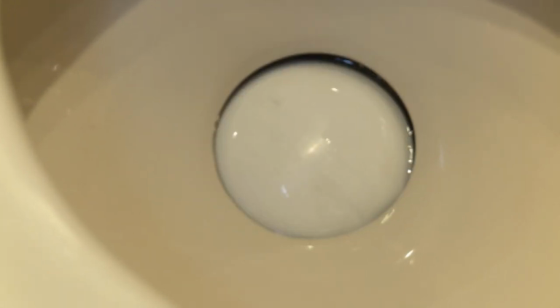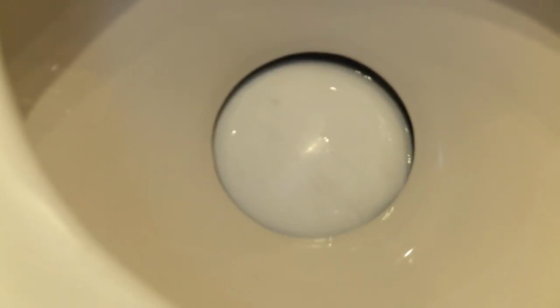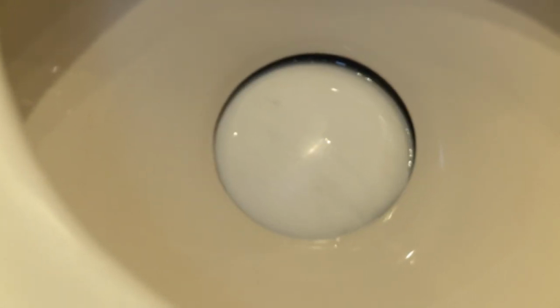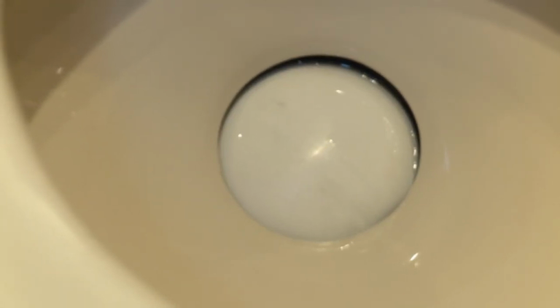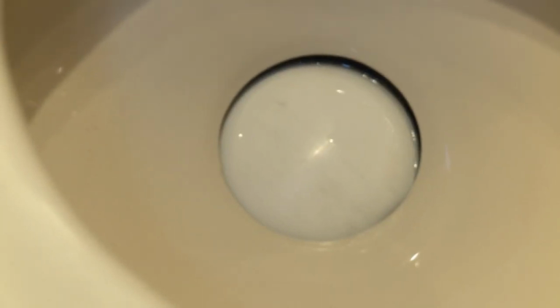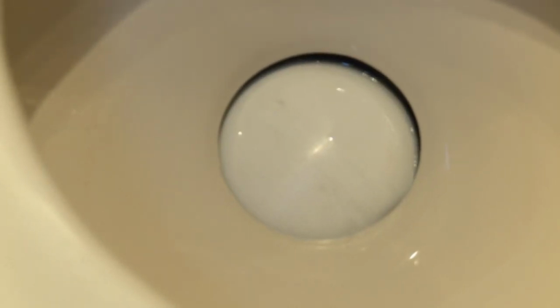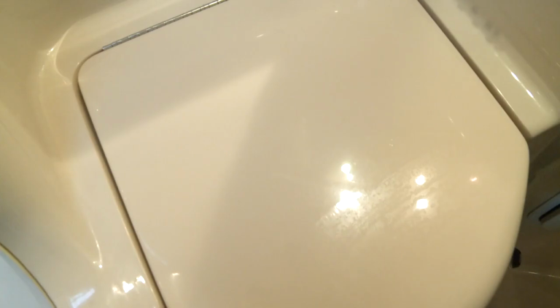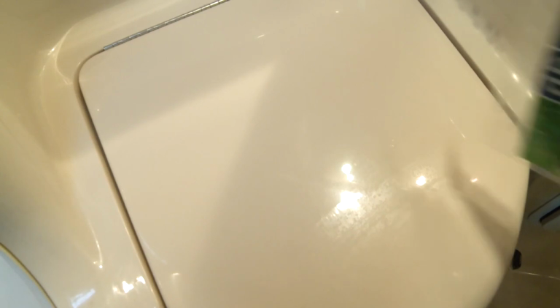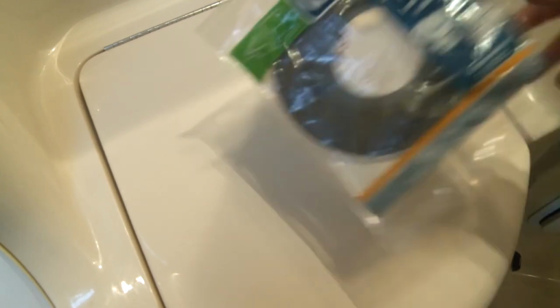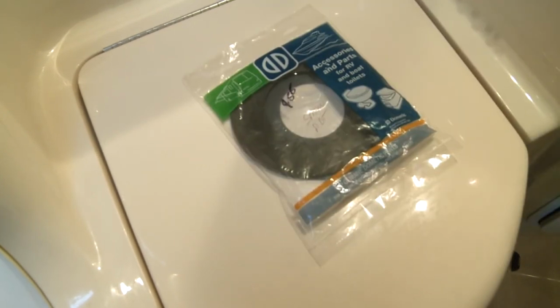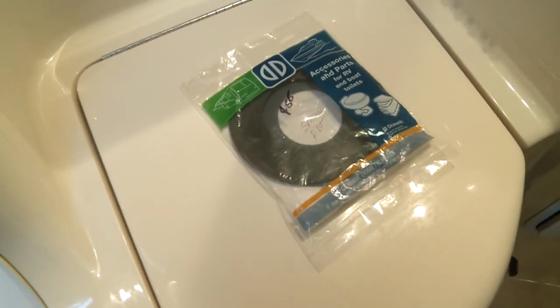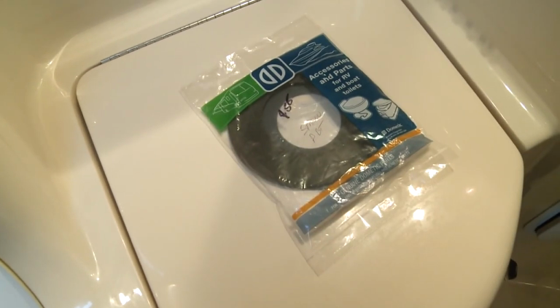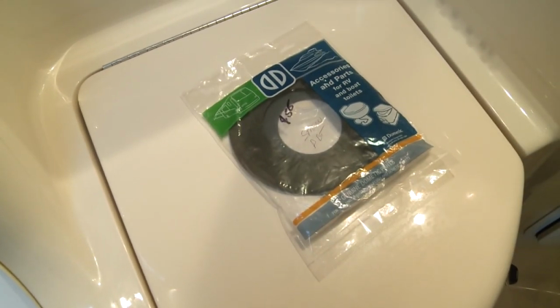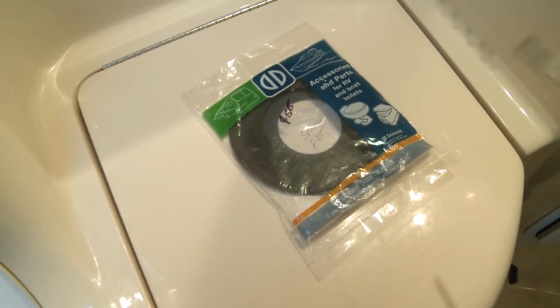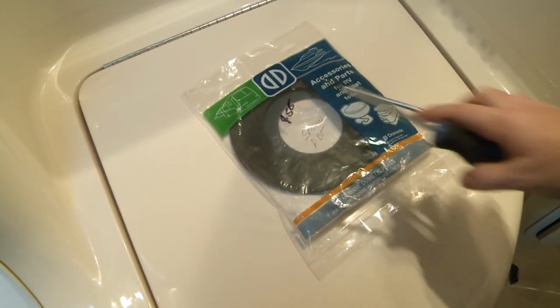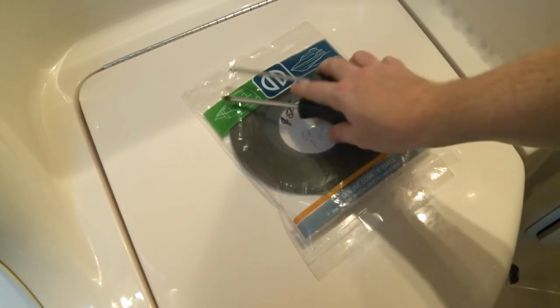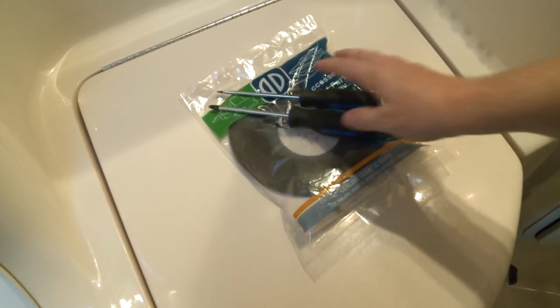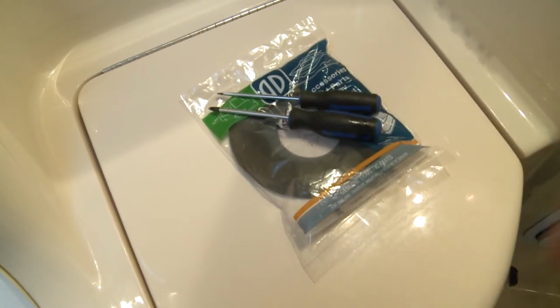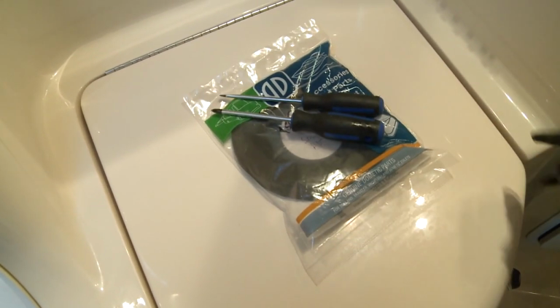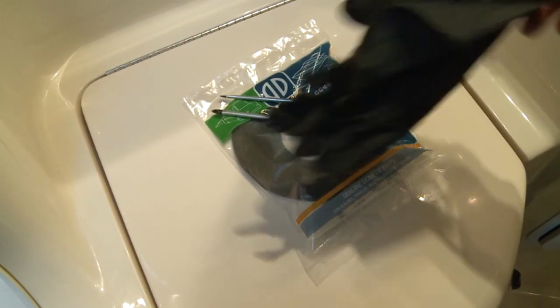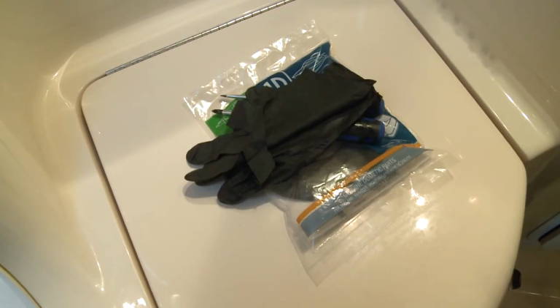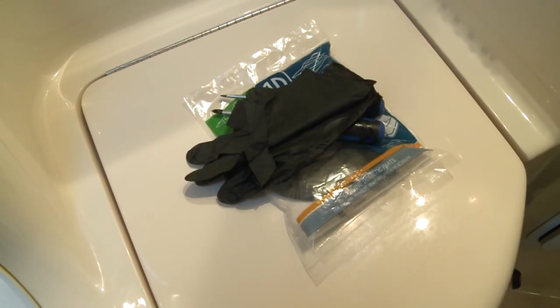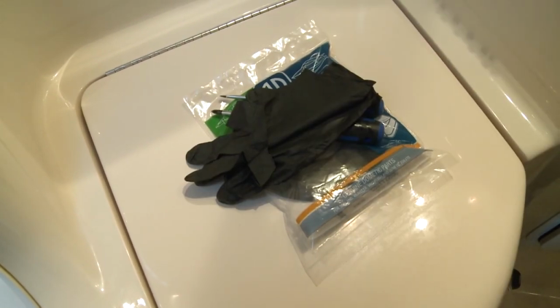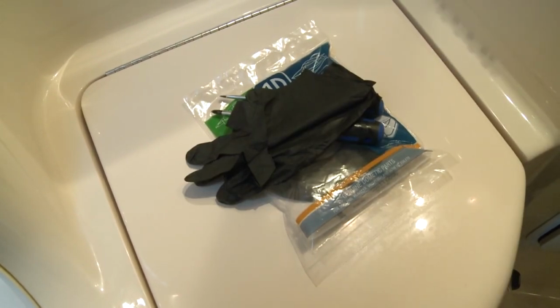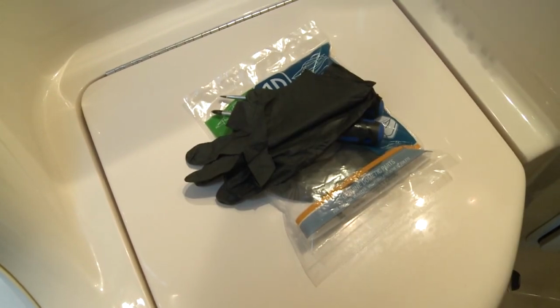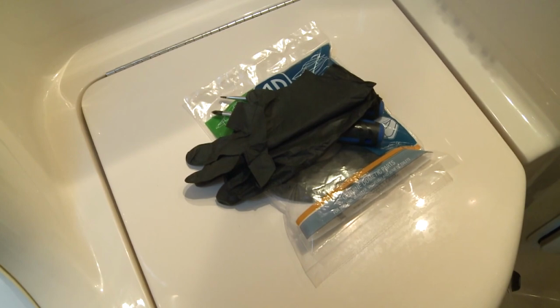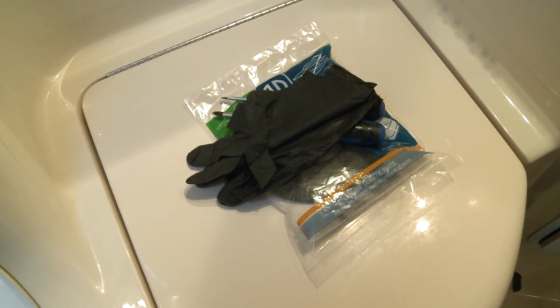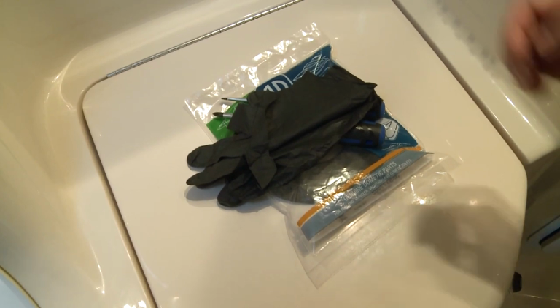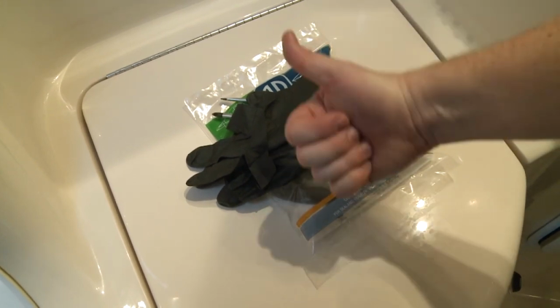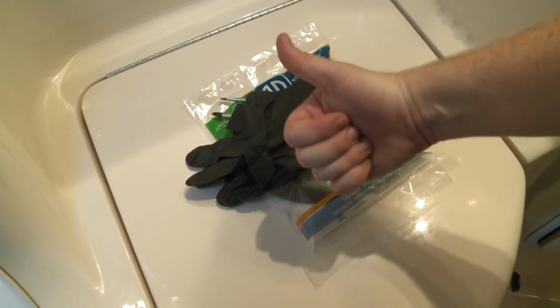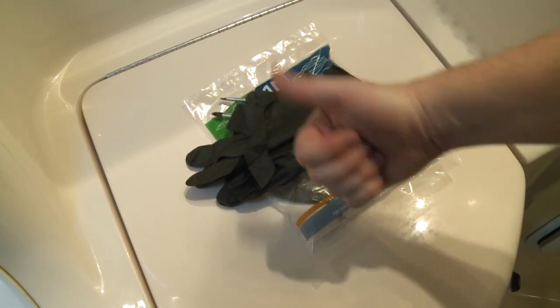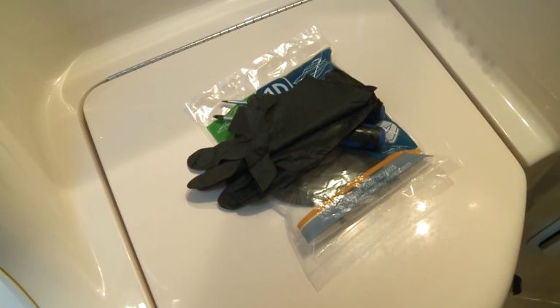It's pretty straightforward. You'll need the new seal of course, some basic tools, and gloves are always nice for these jobs, as is a can-do attitude.